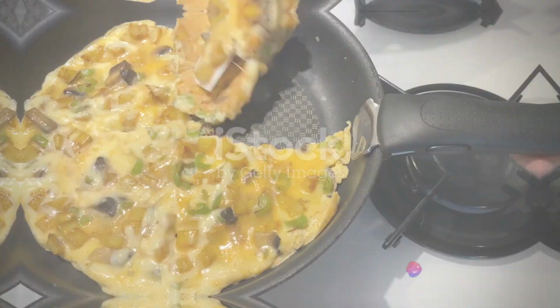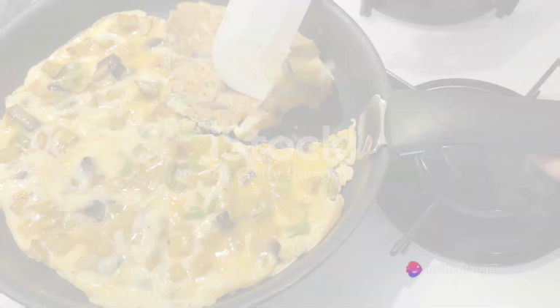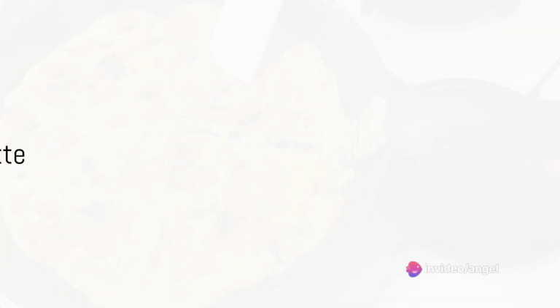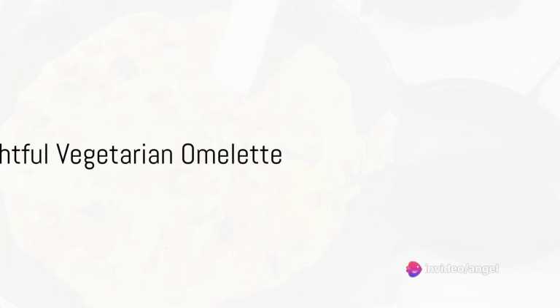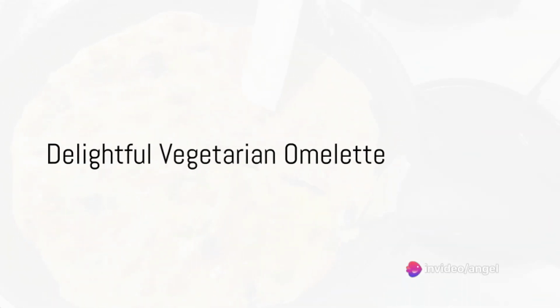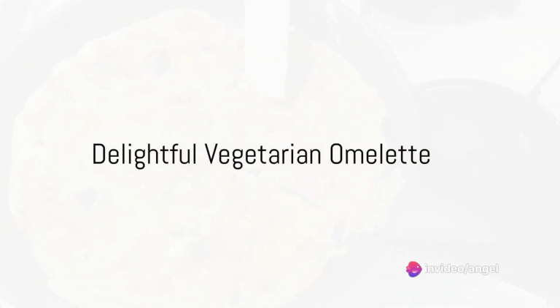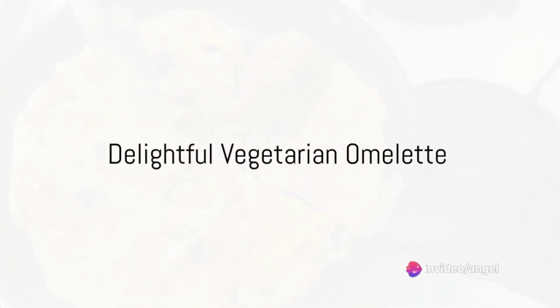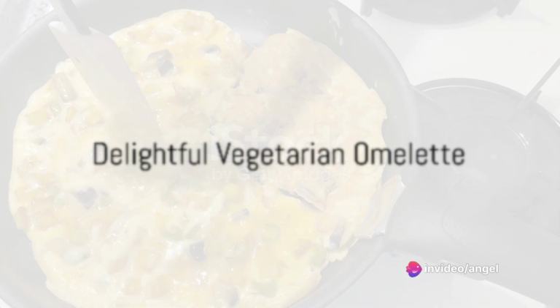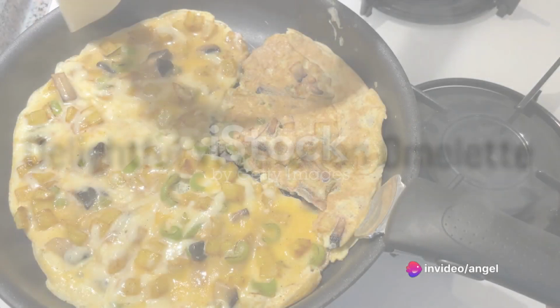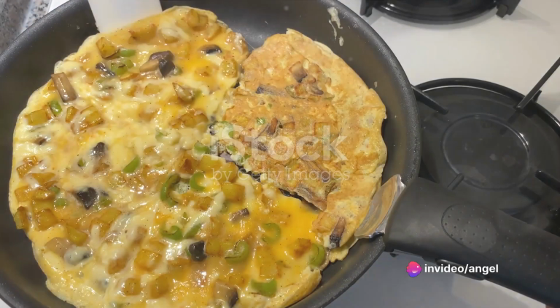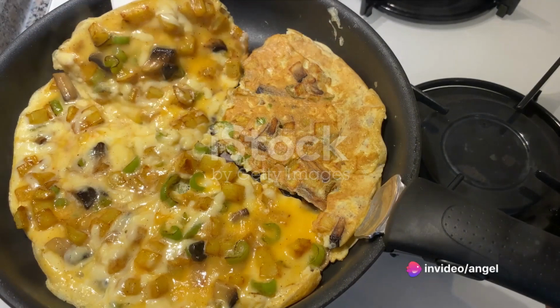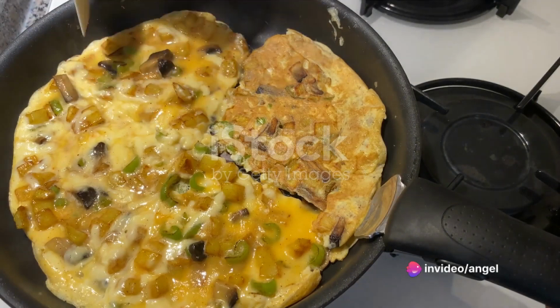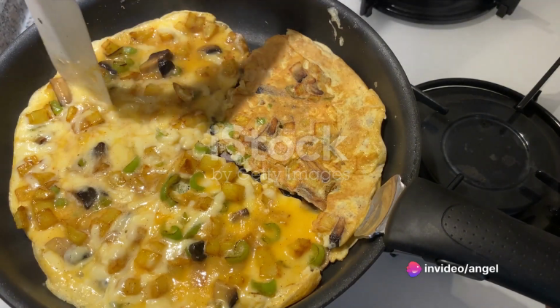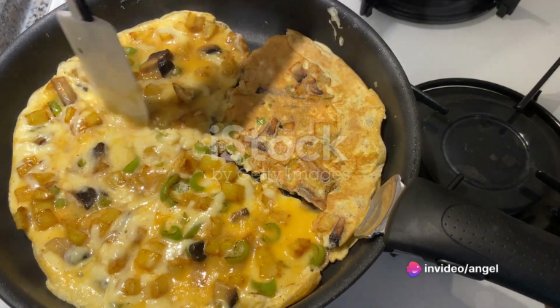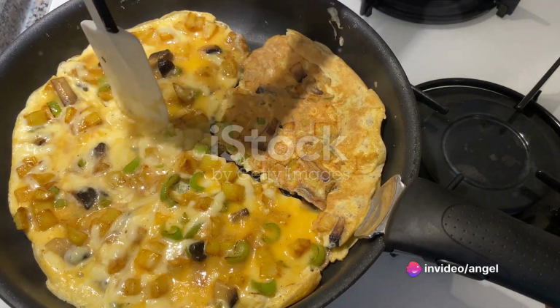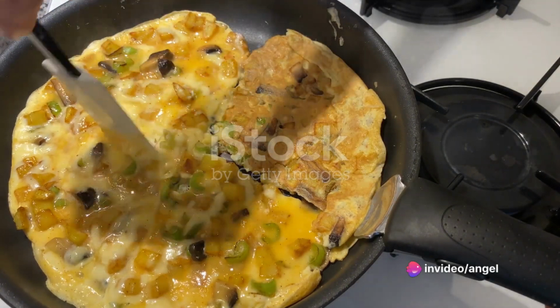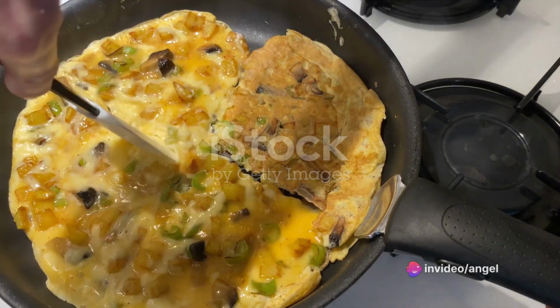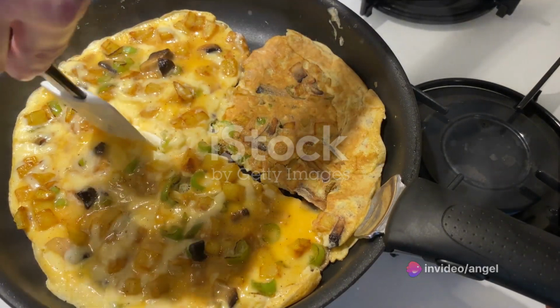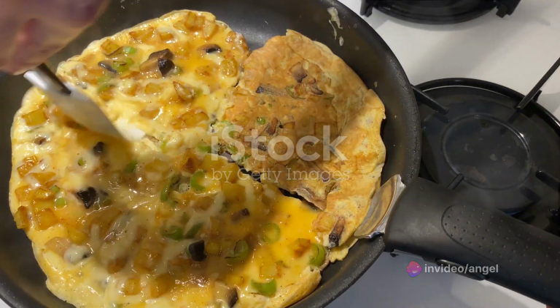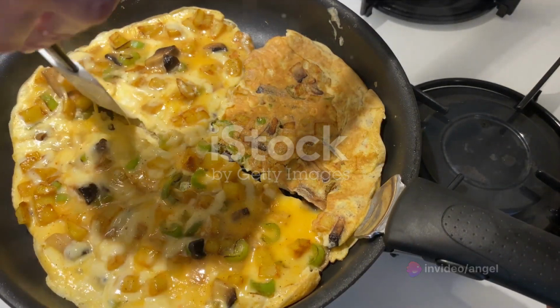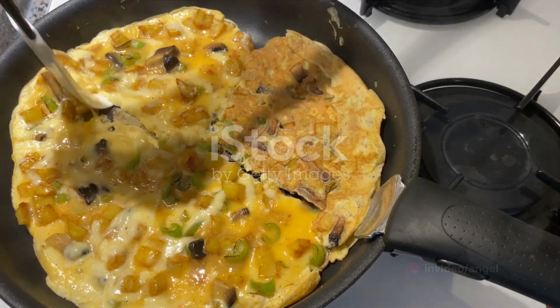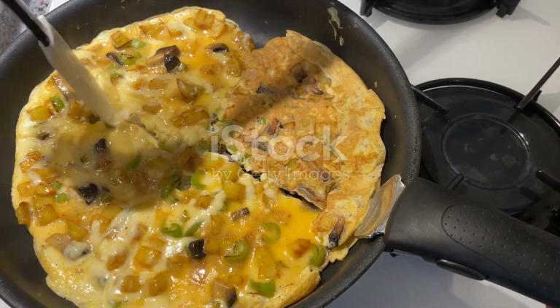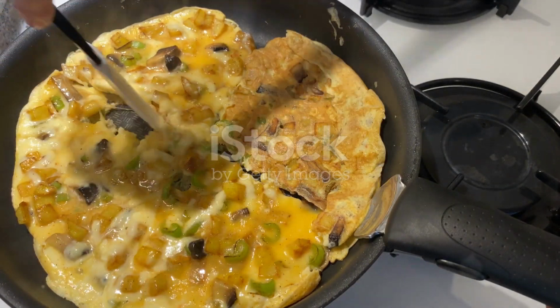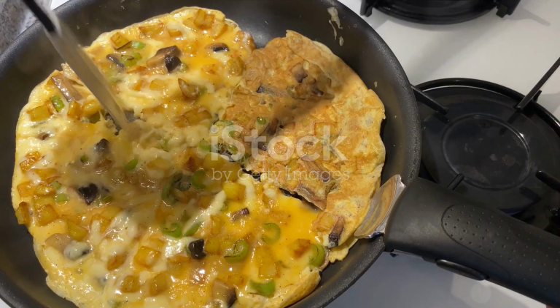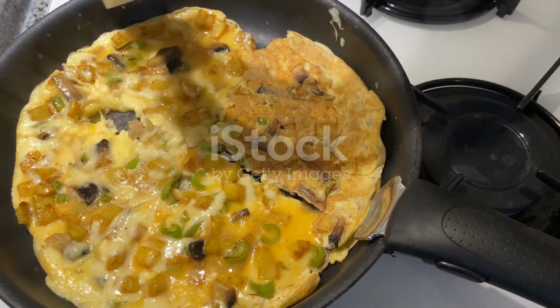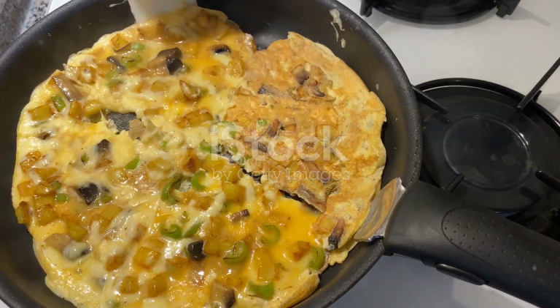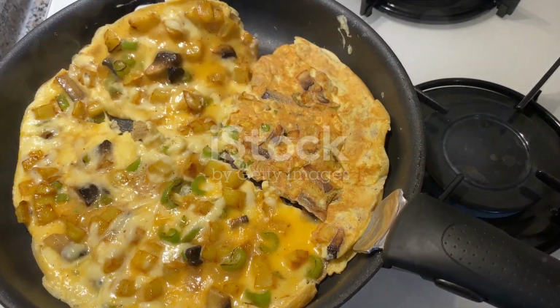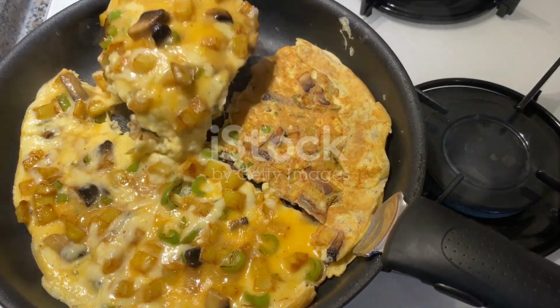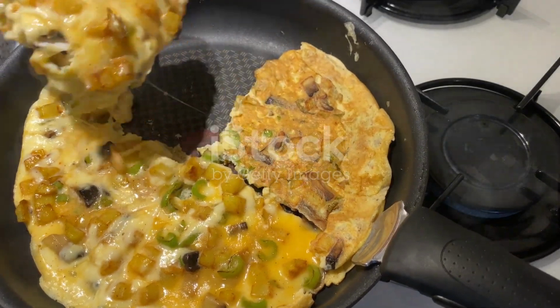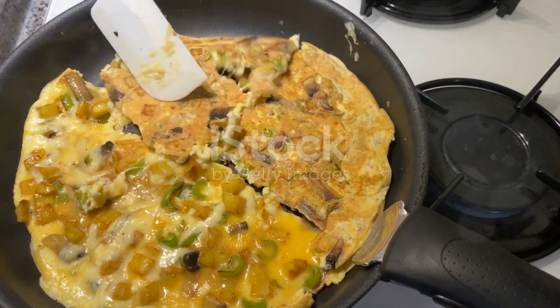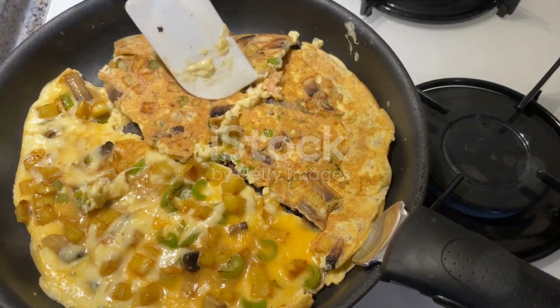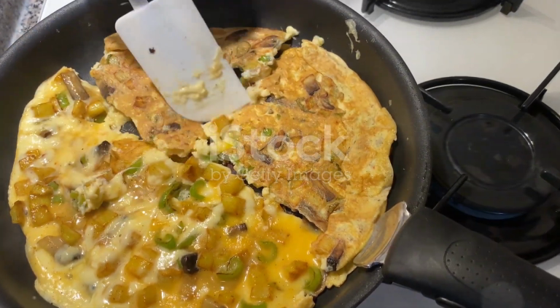Moving on to the fourth recipe, the delightful vegetarian omelet. Saute your favorite vegetables in a pan. Whisk two eggs with milk, salt, and pepper, then pour over the vegetables. Sprinkle with cheese and fold over when nearly set.